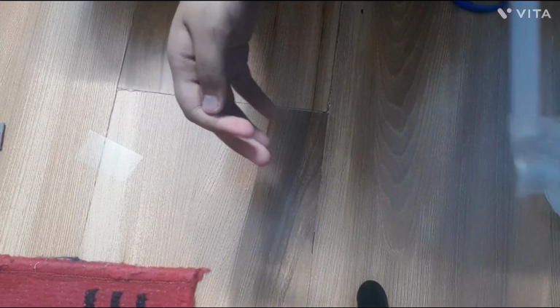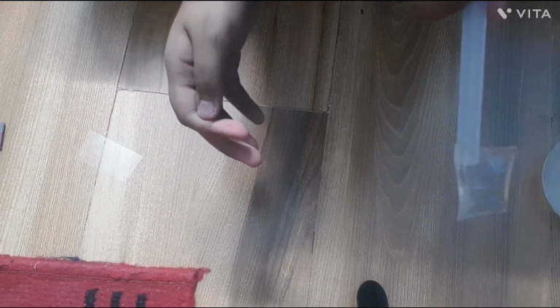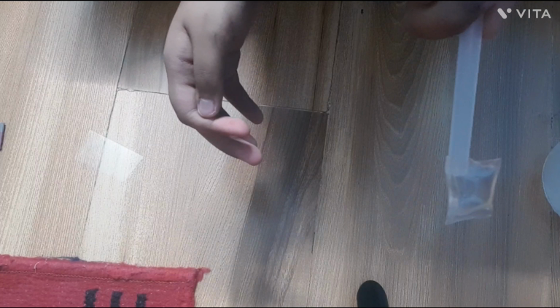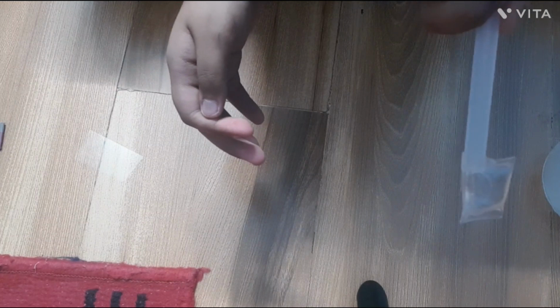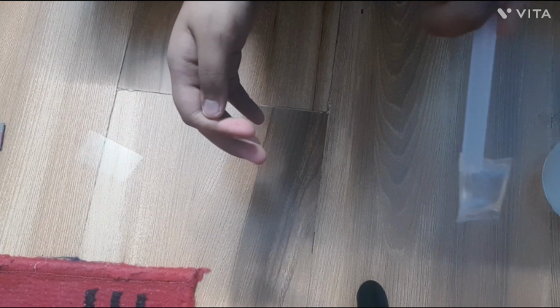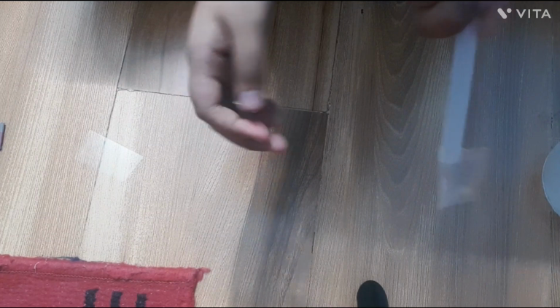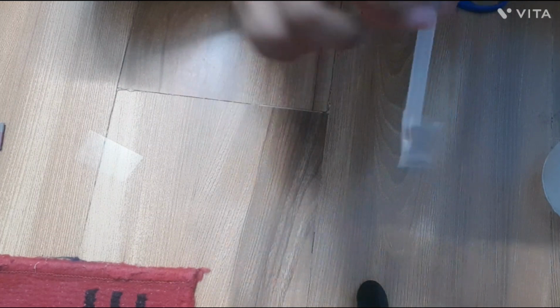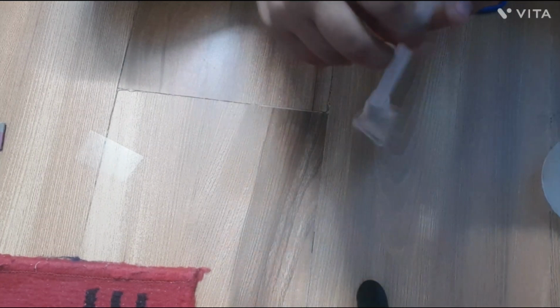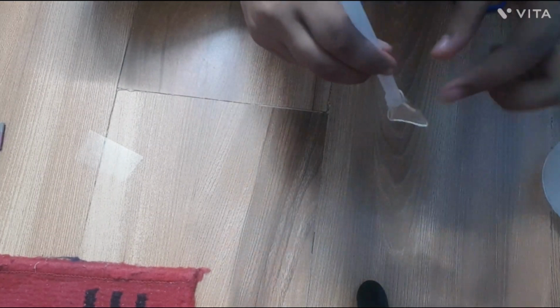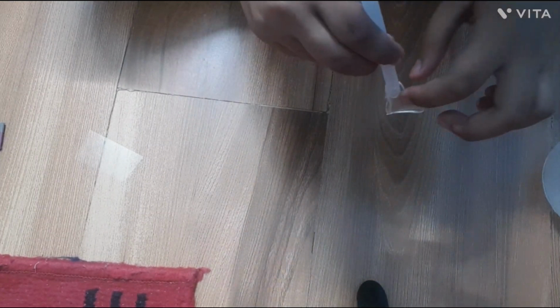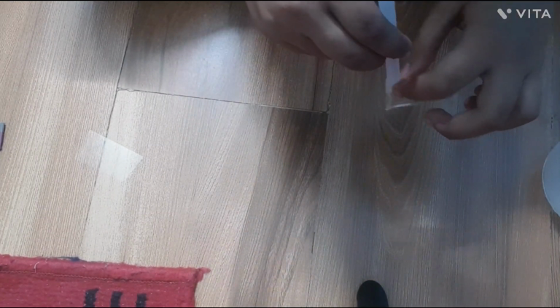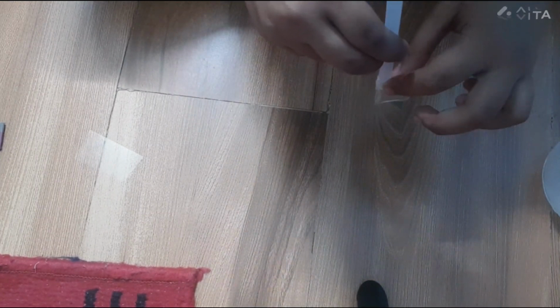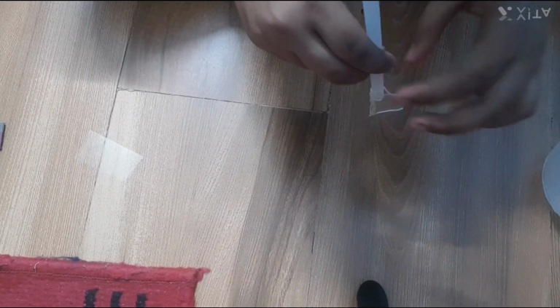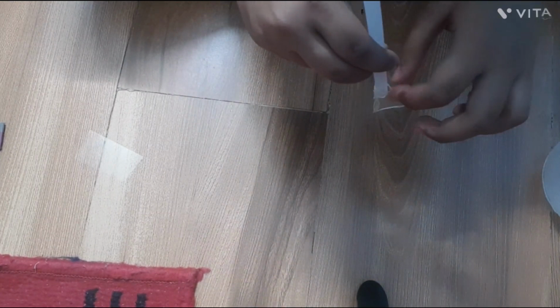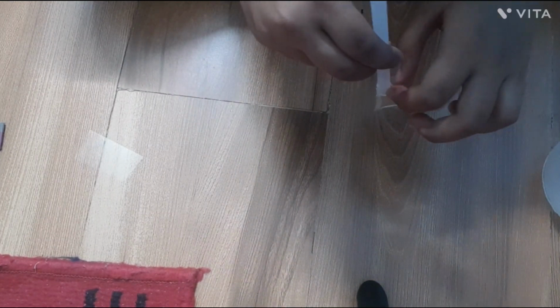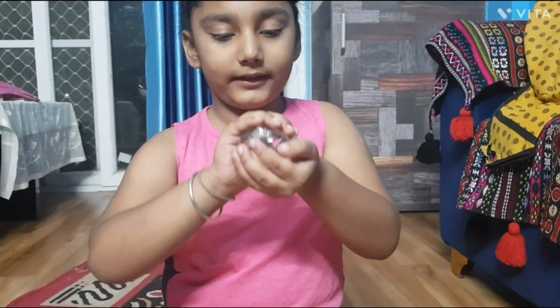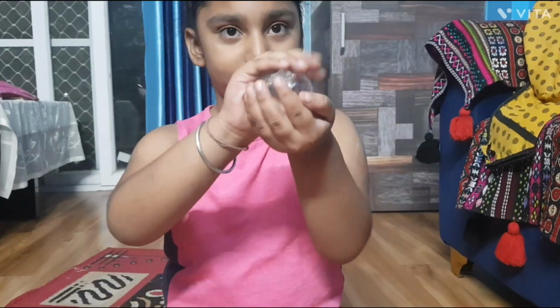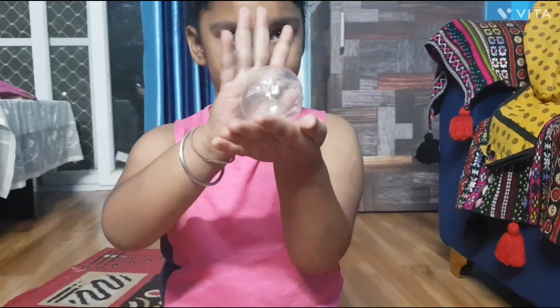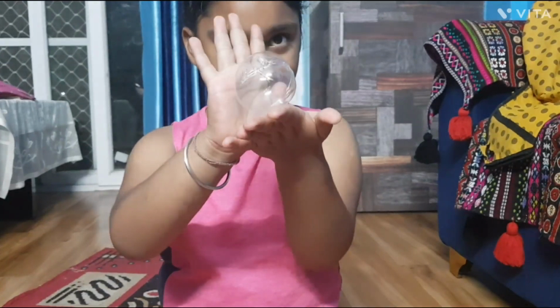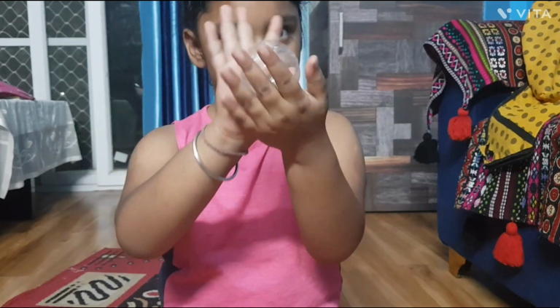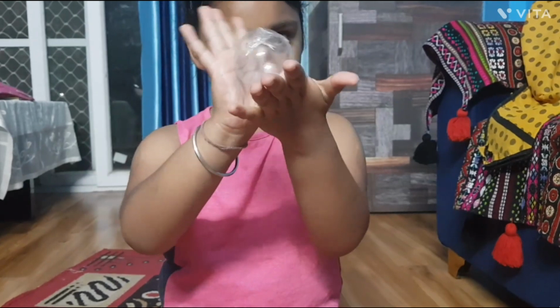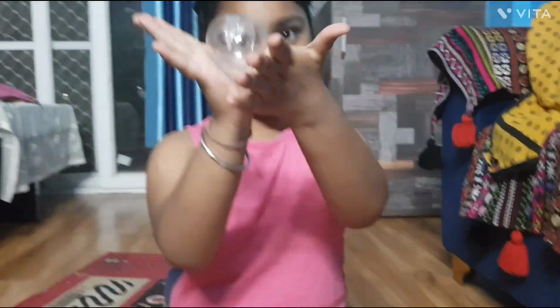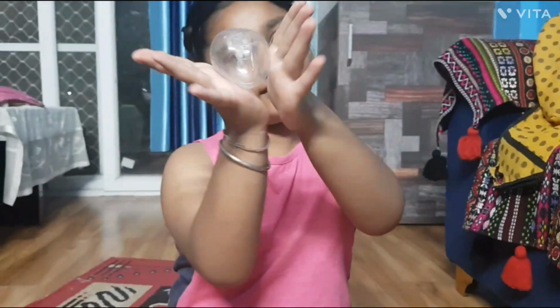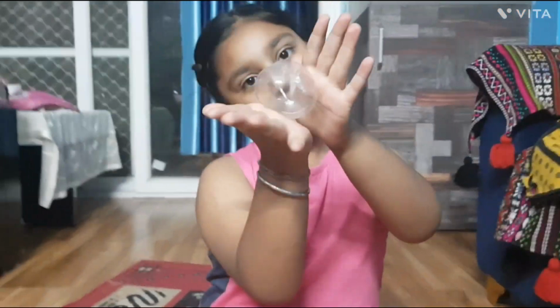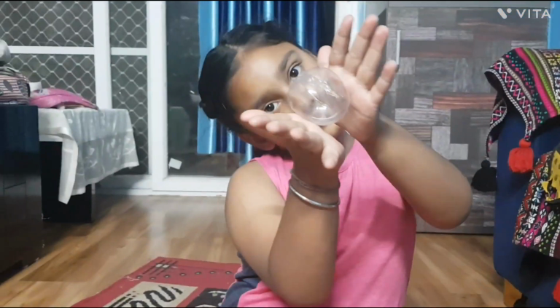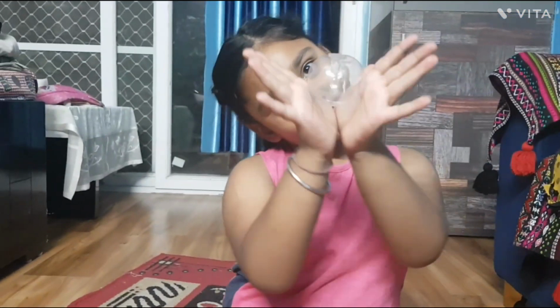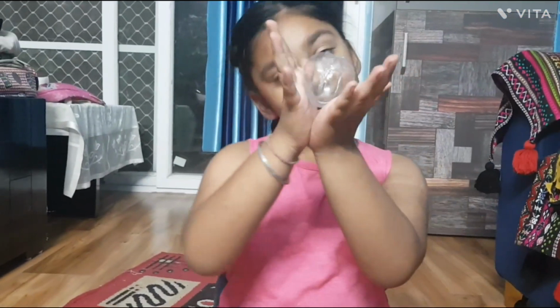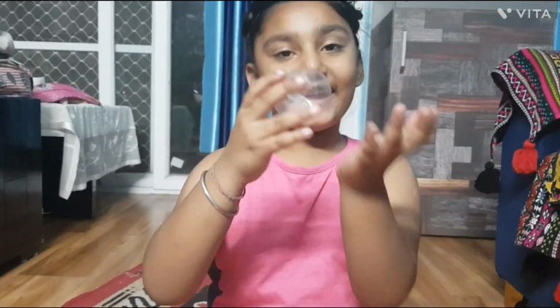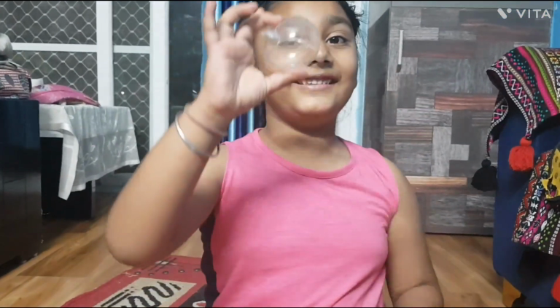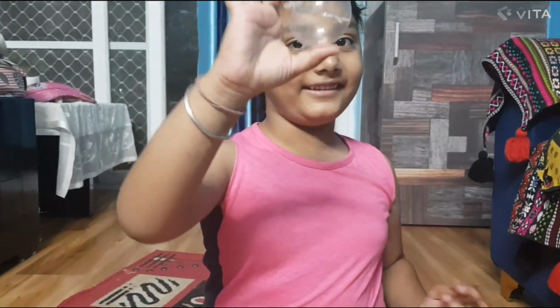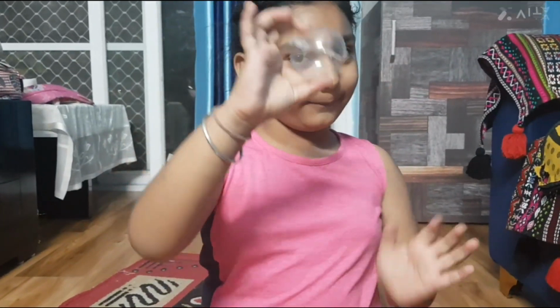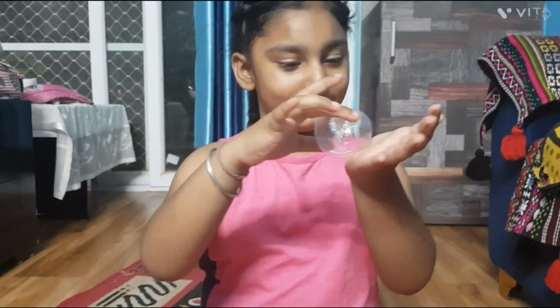Guys, now you gotta blow the bubble. Guys, this is the balloon!